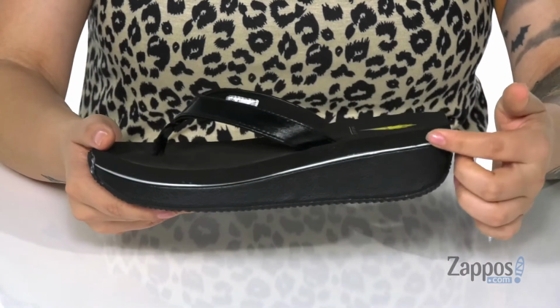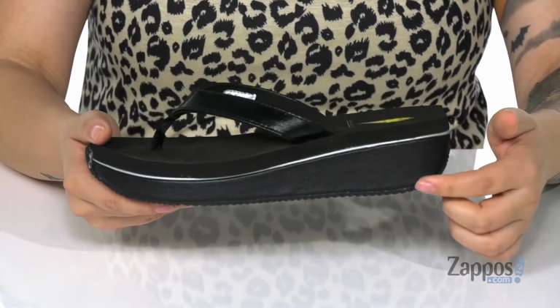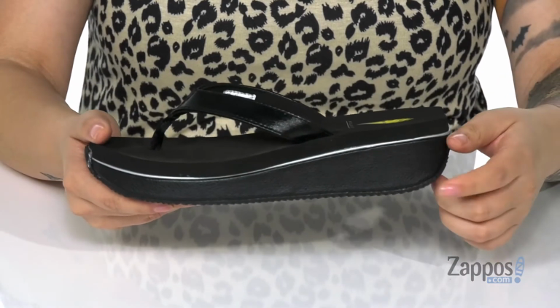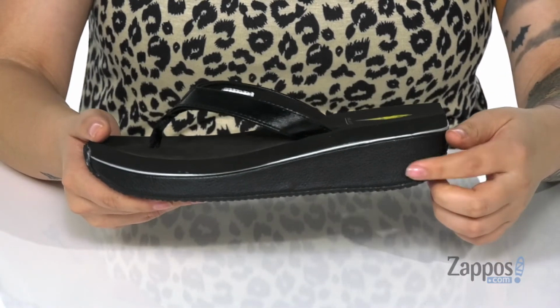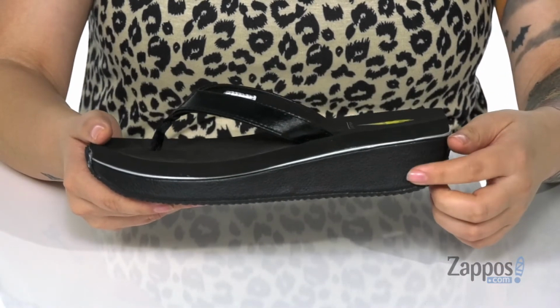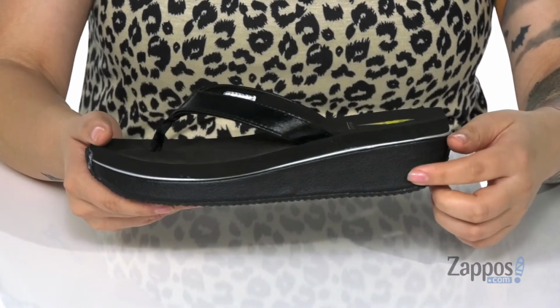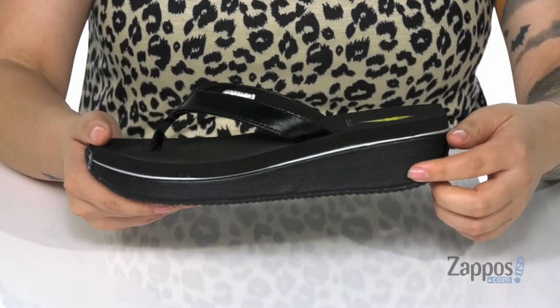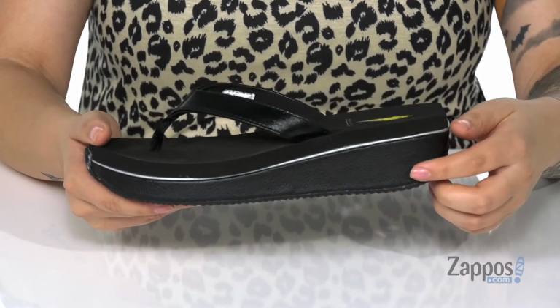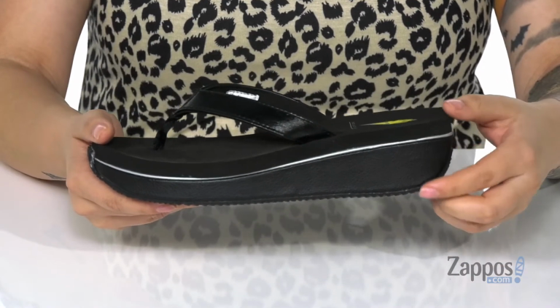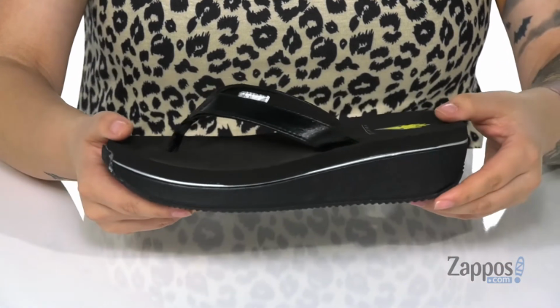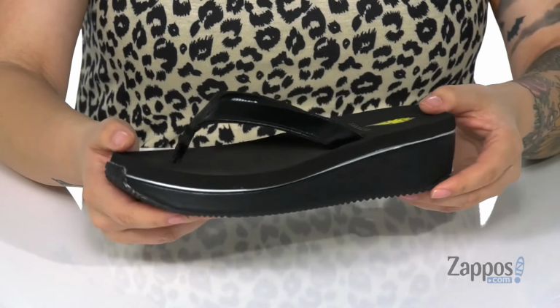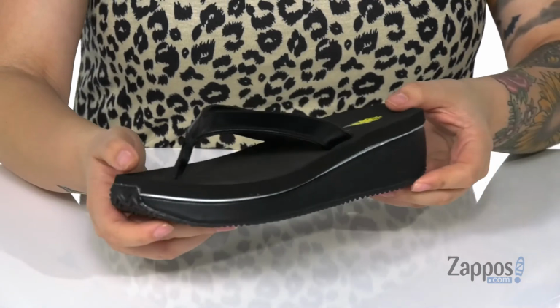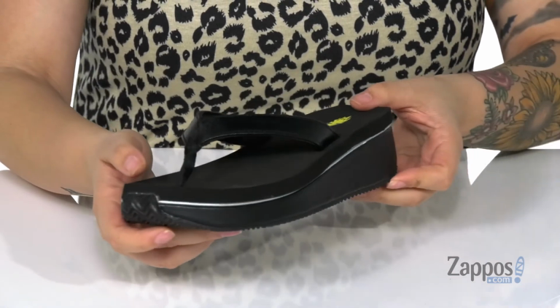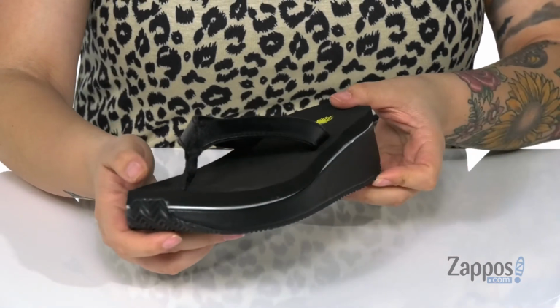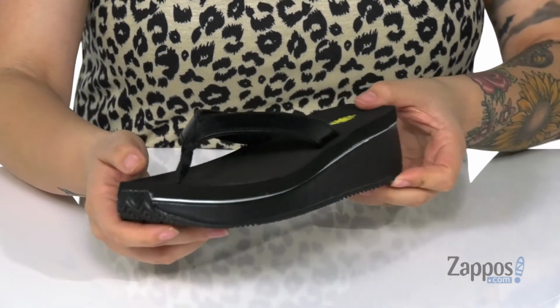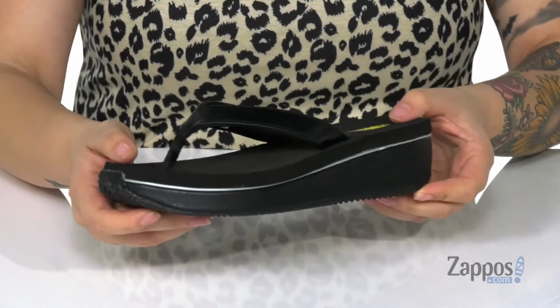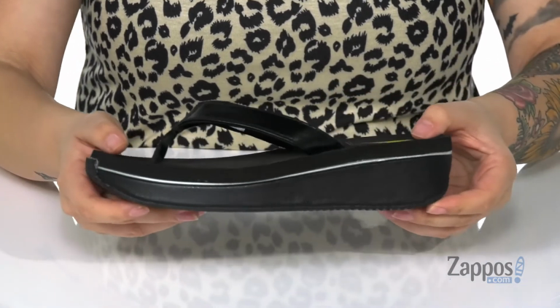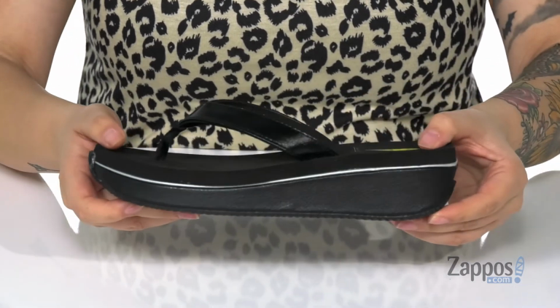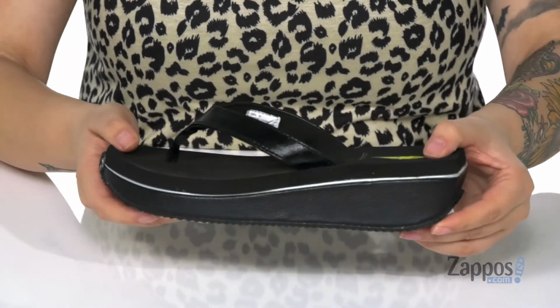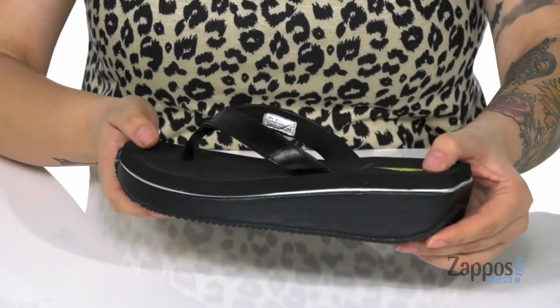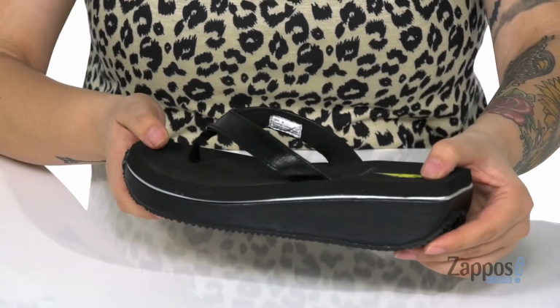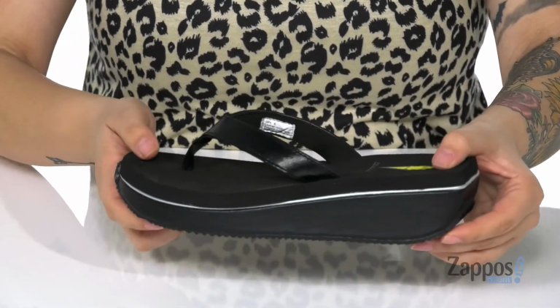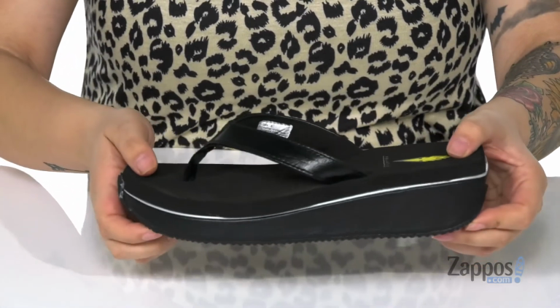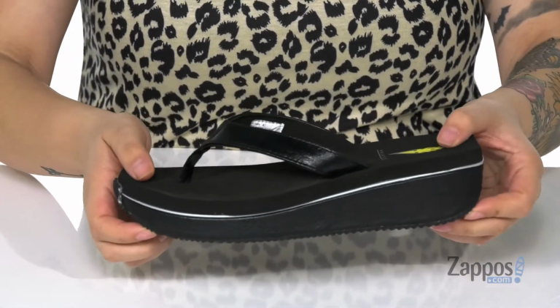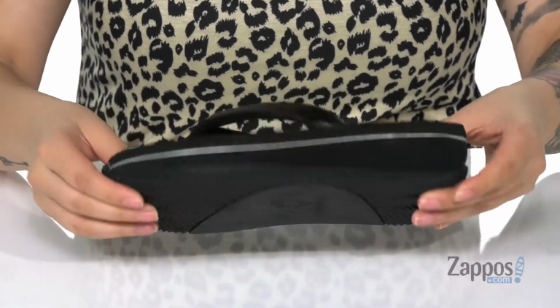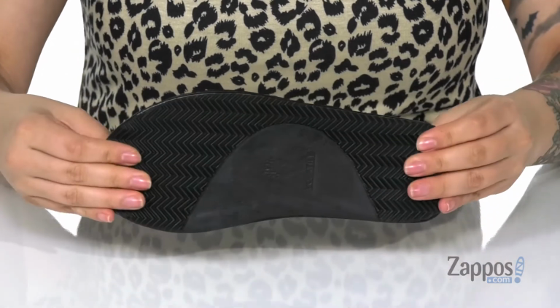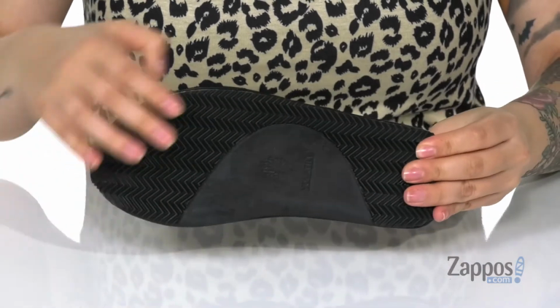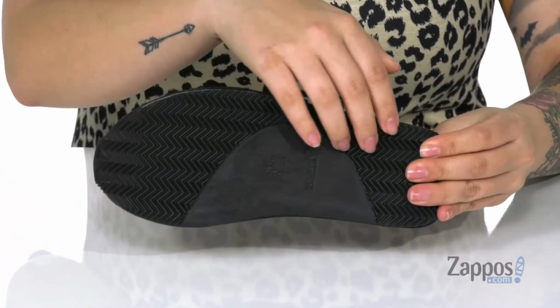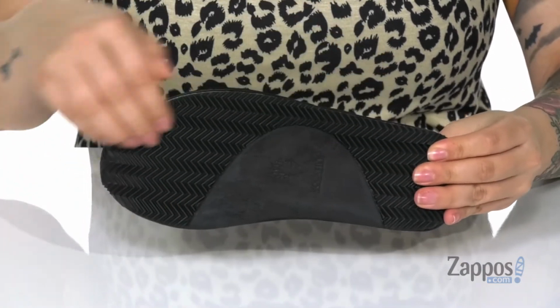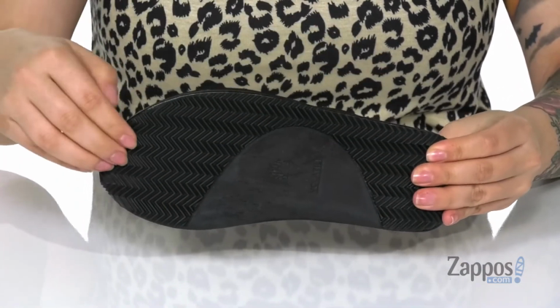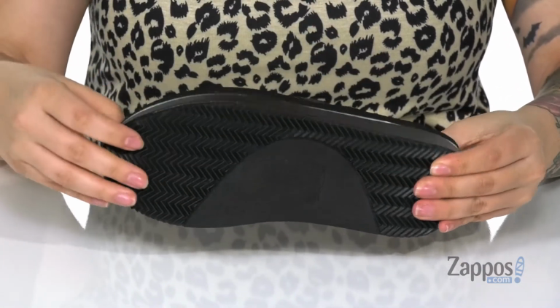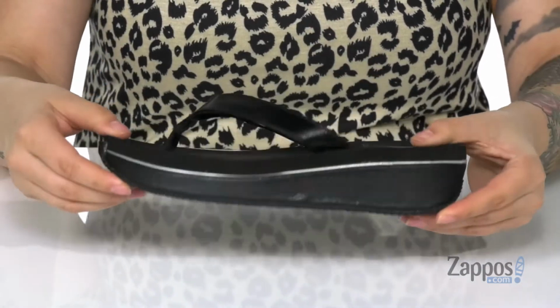The midsole is gonna add around an inch of height to your look, and I'm really loving that strip of silver detailing — it really adds some flair to these sandals. Underneath is a grippy outsole for traction.